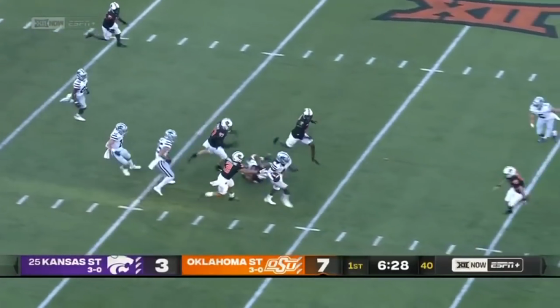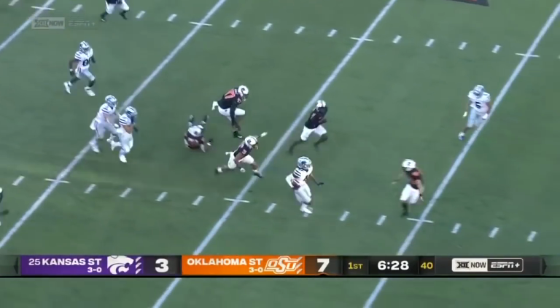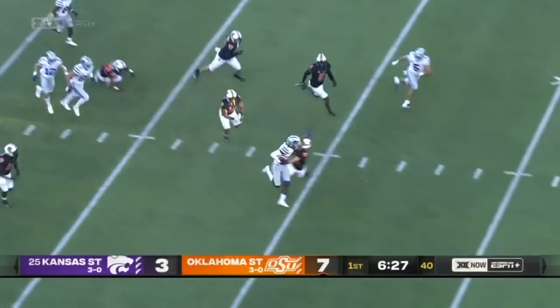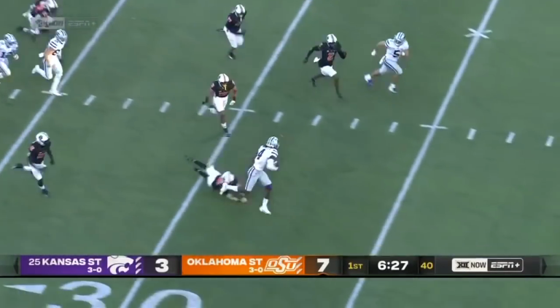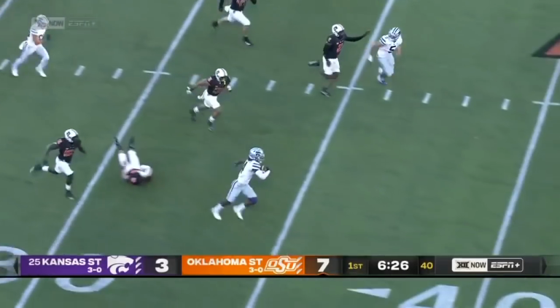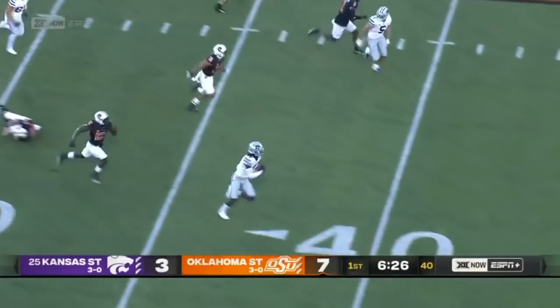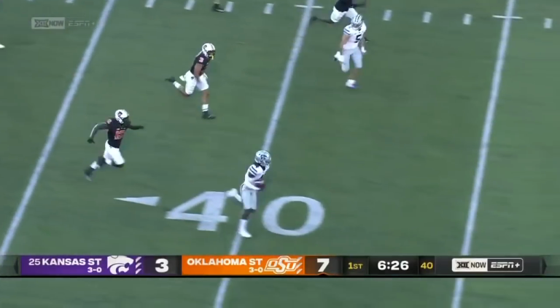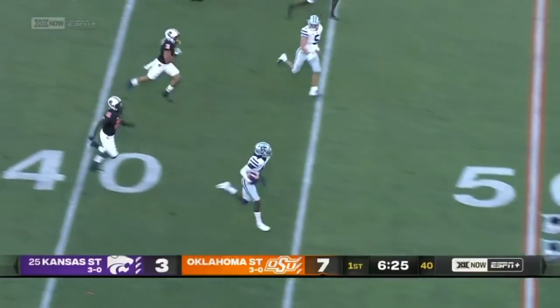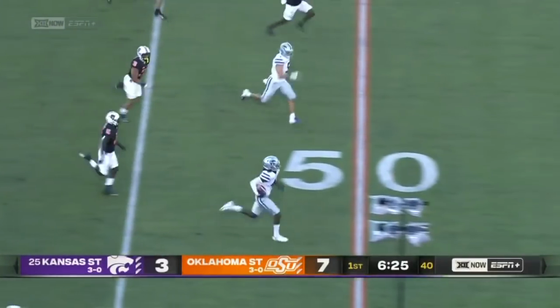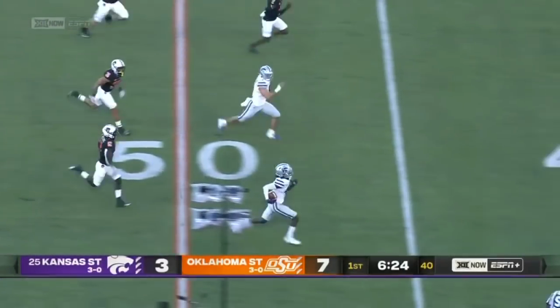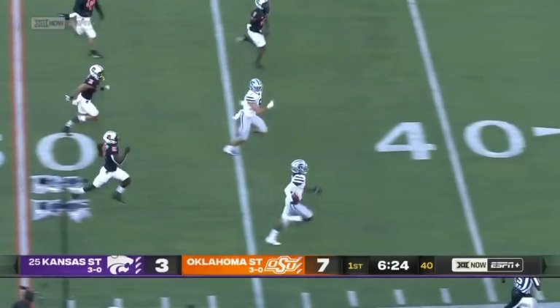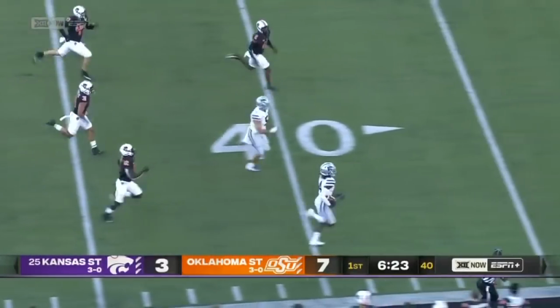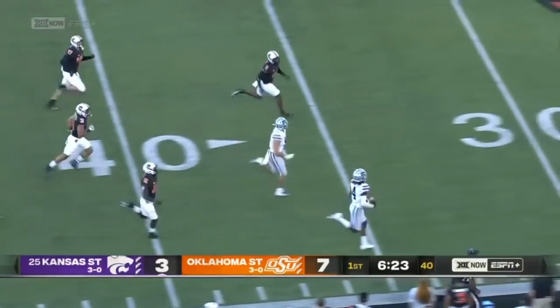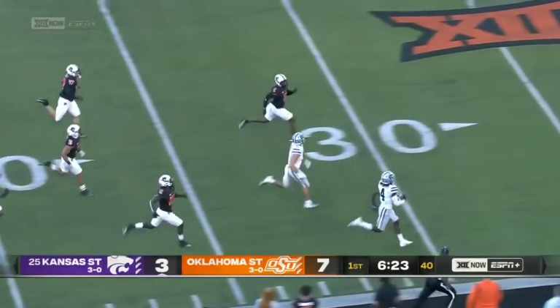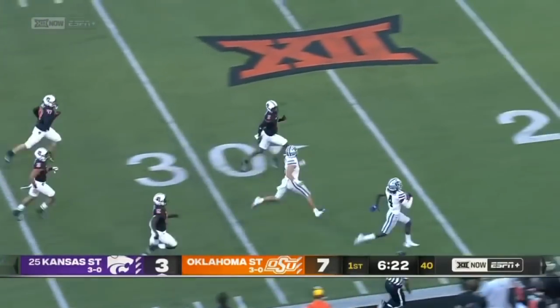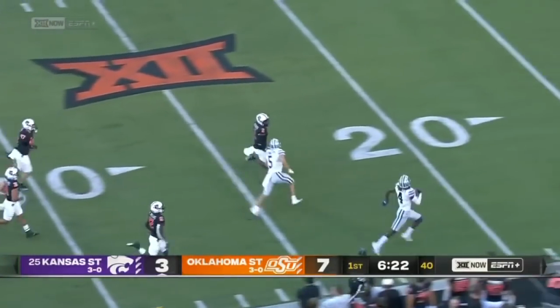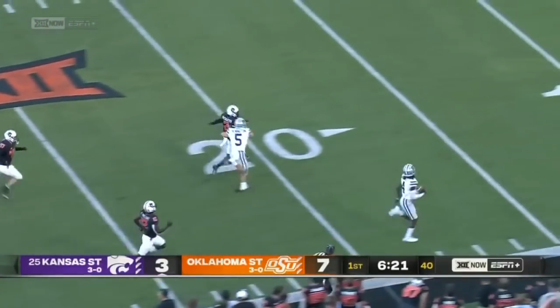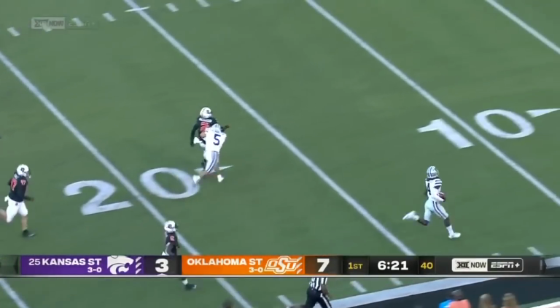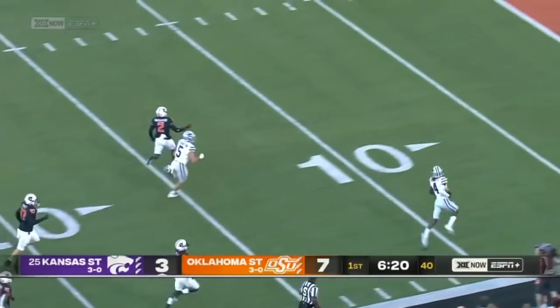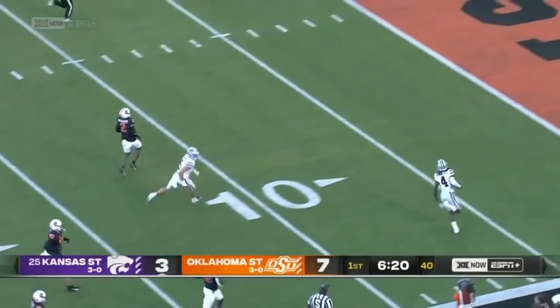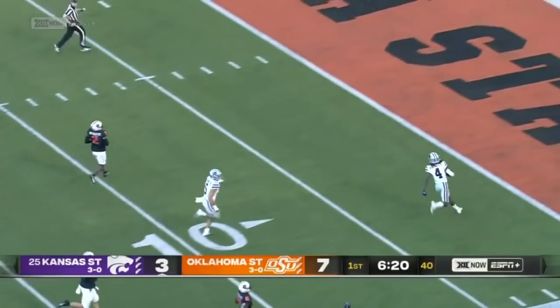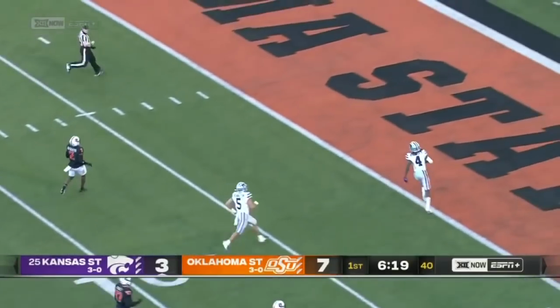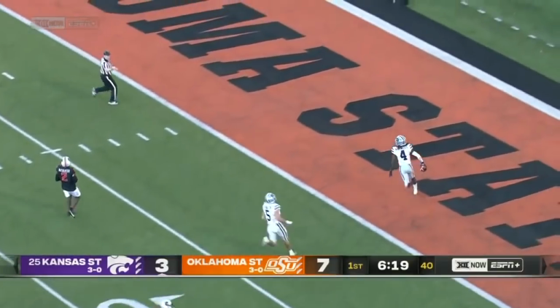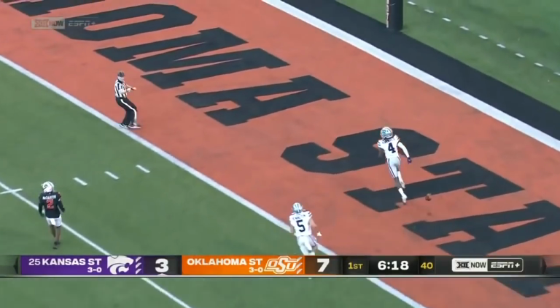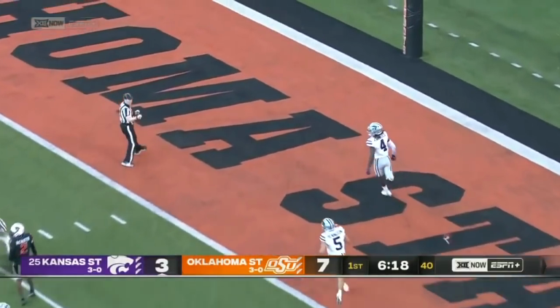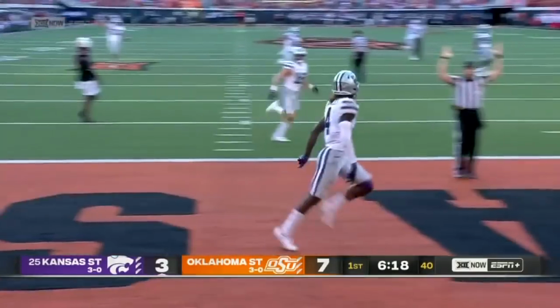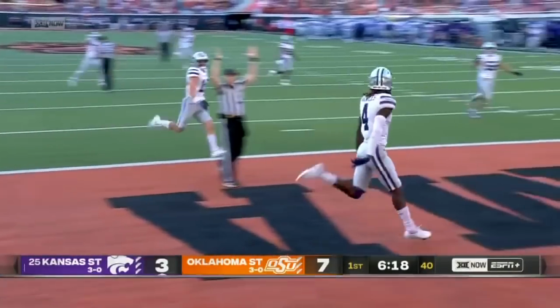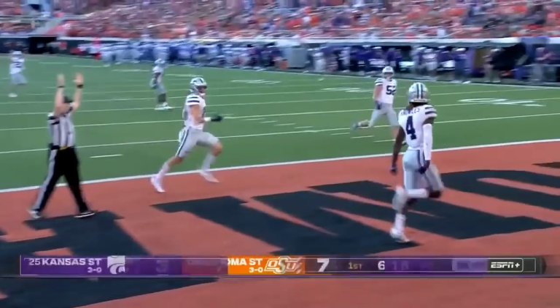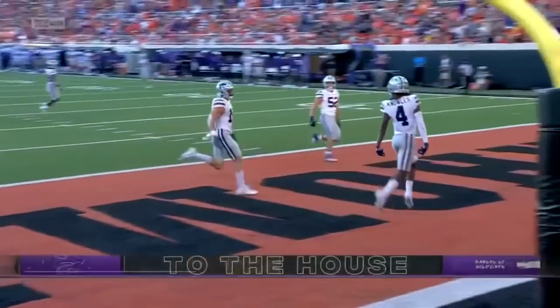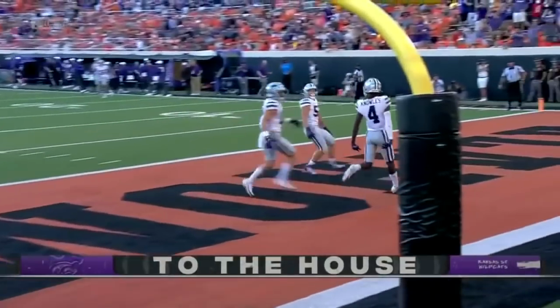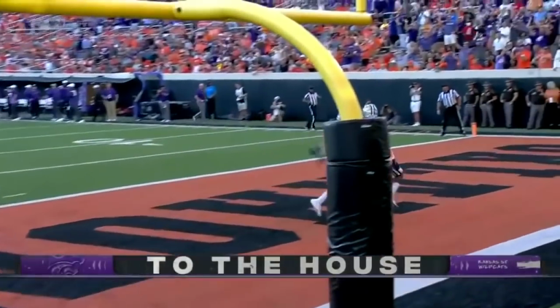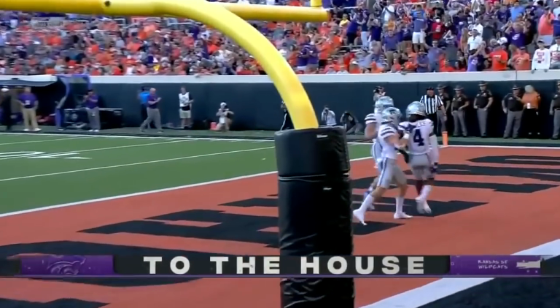Now he's in the open, stiff arms the kicker. One man to beat. Now he's in the open — Knowles, 99 yards. Touchdown, Kansas State. Oh my.